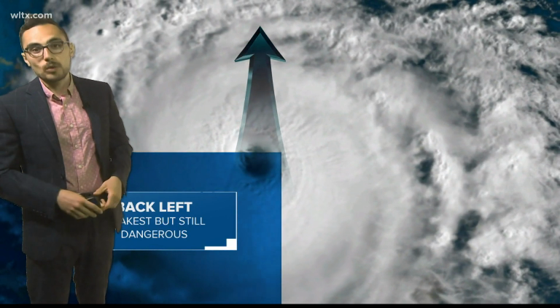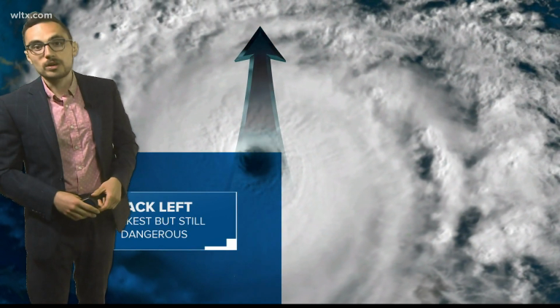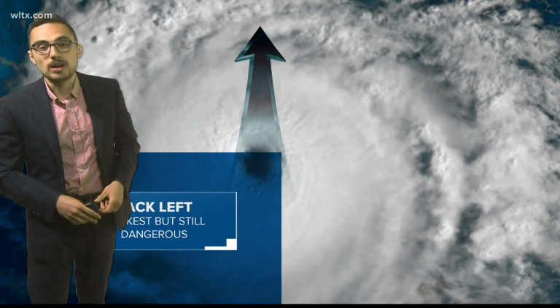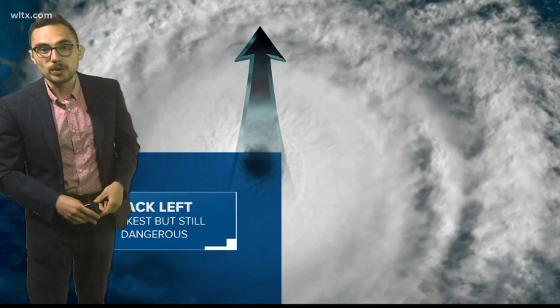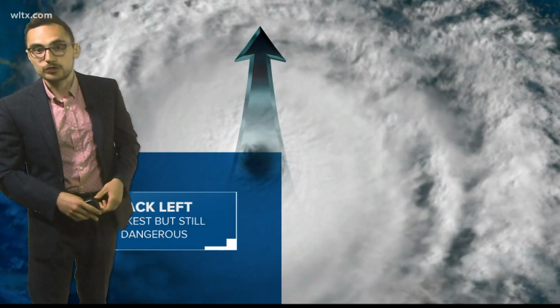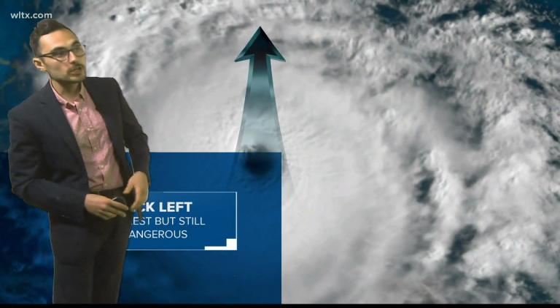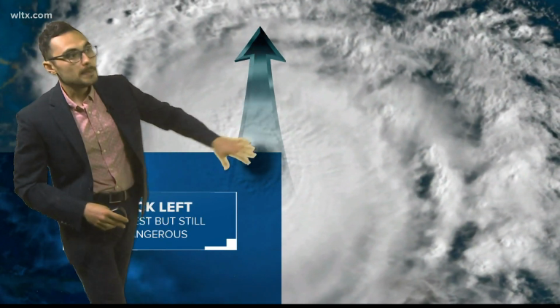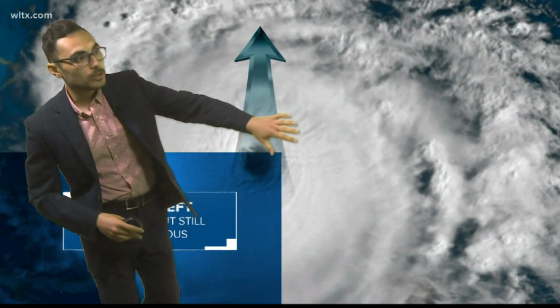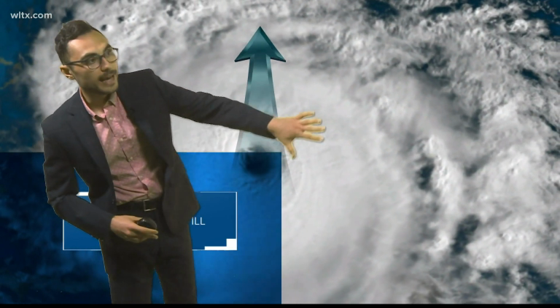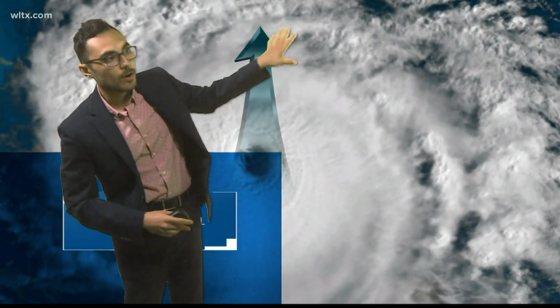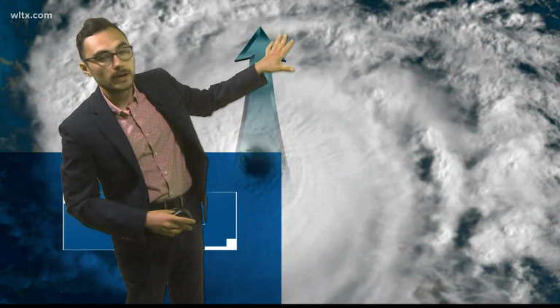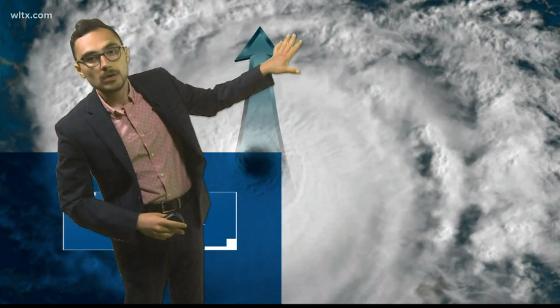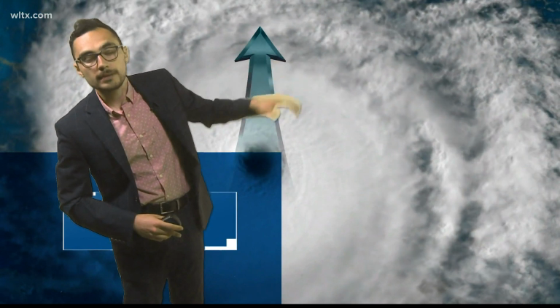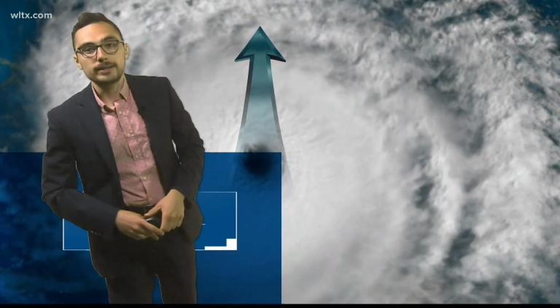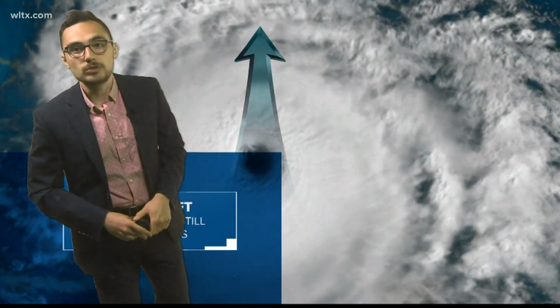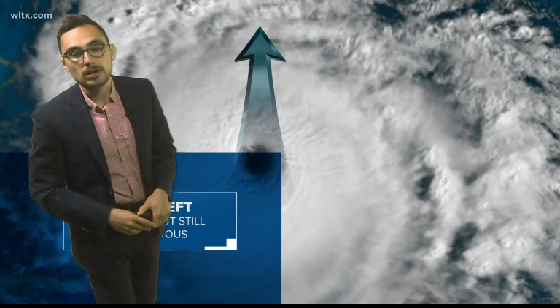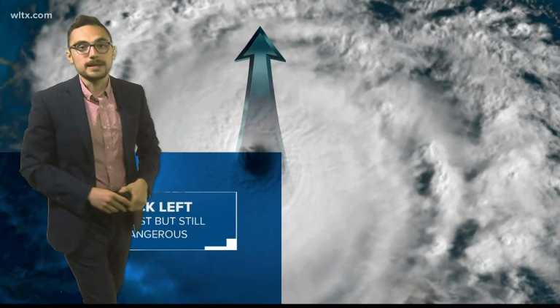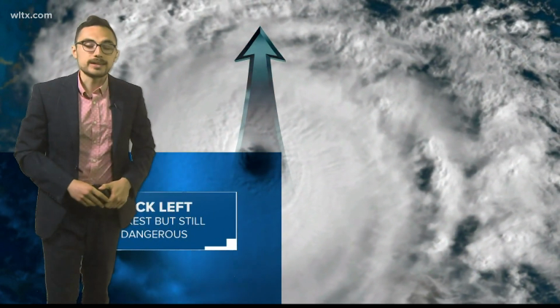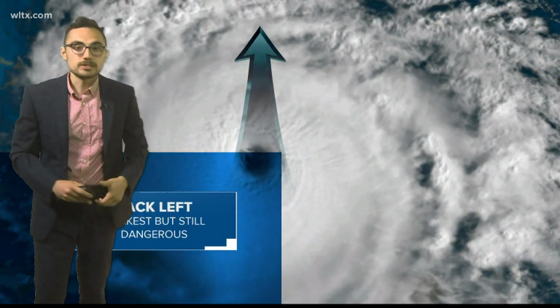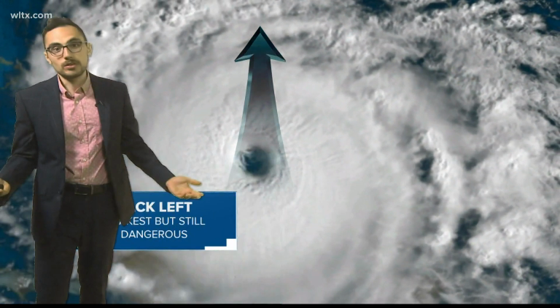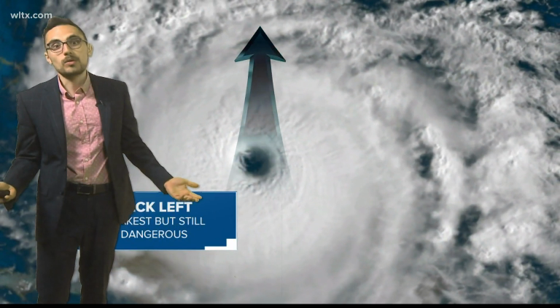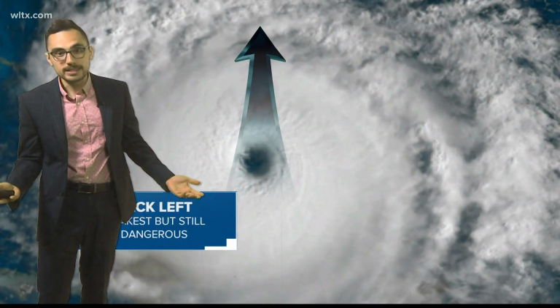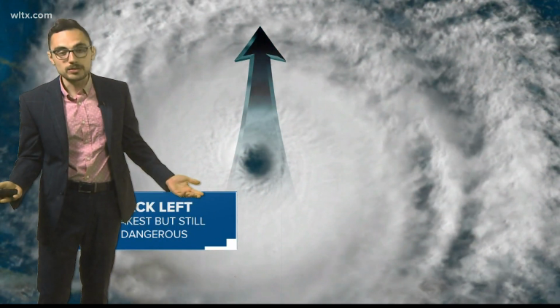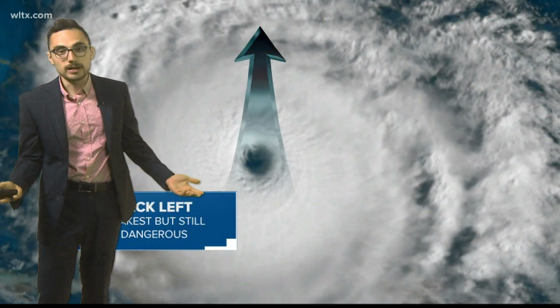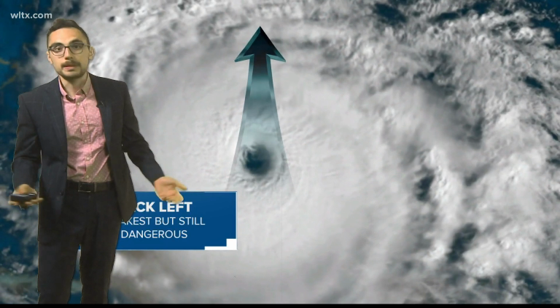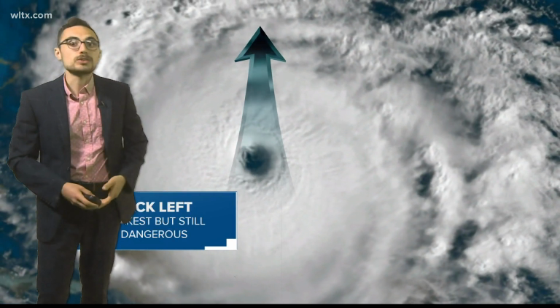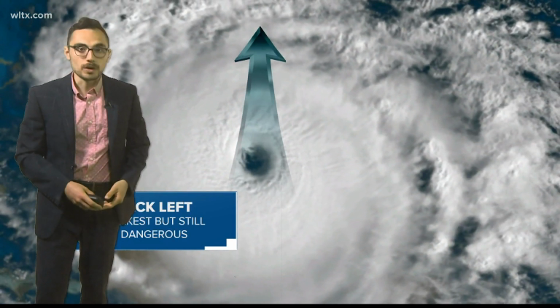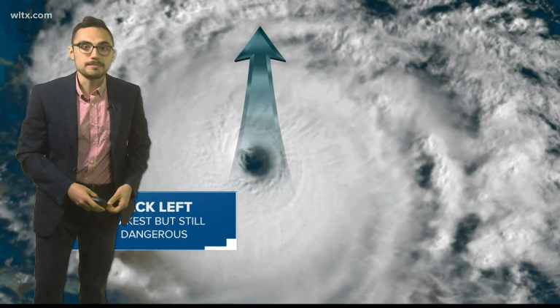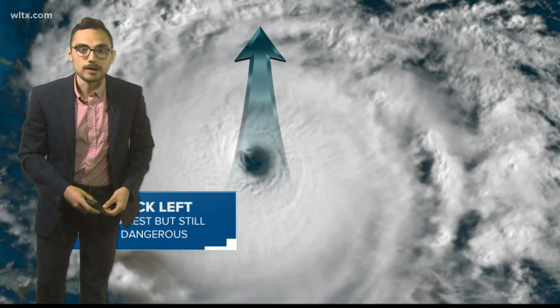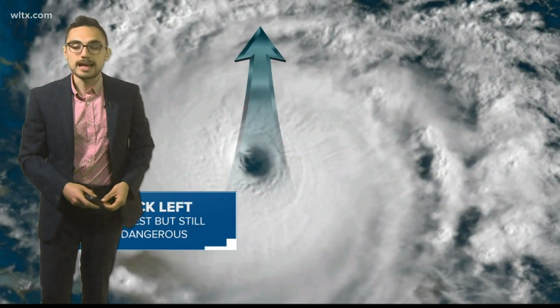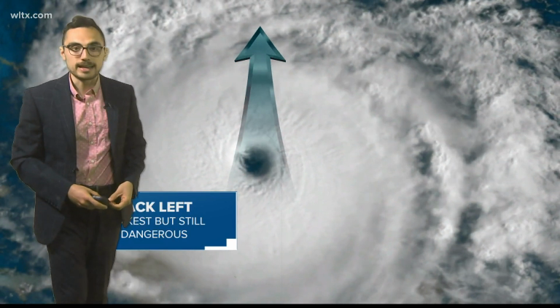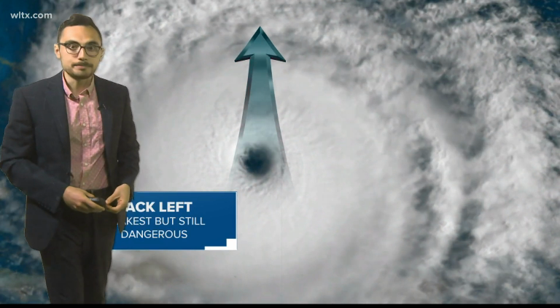Of course, the front right is also the worst for storm surge, because you're going to have all of the wind piling the ocean water up against land. So certainly no great place to be during a hurricane, but those are the worst. I'm meteorologist Alex Kalania.